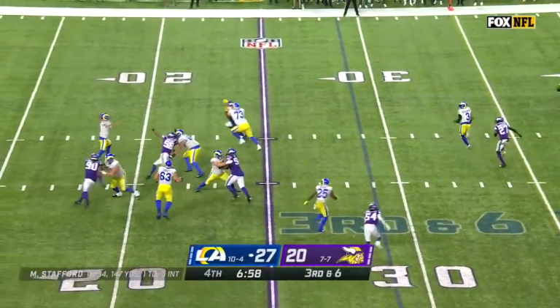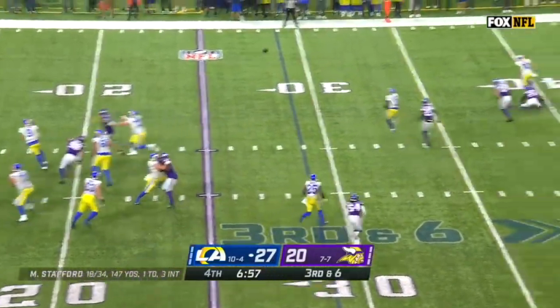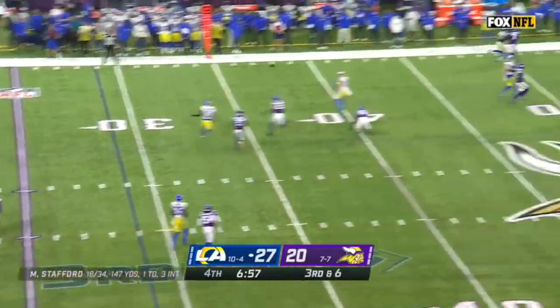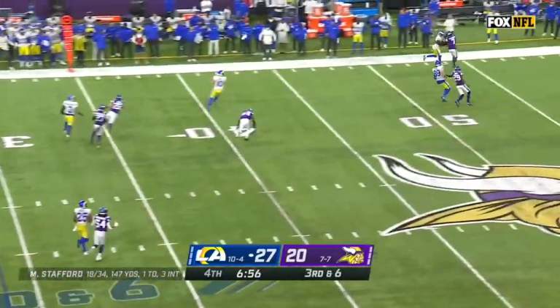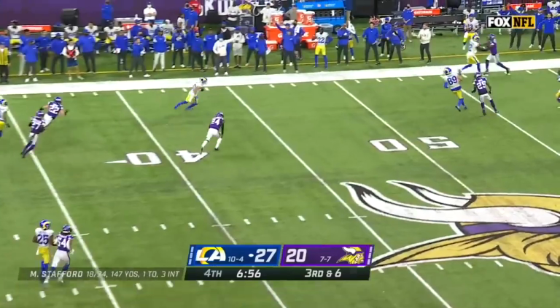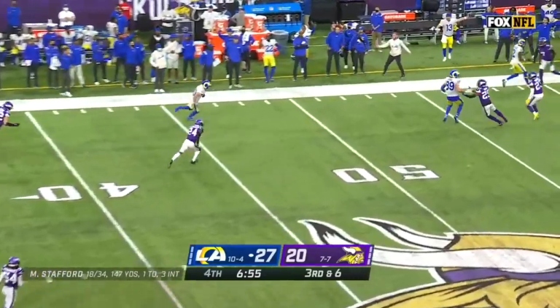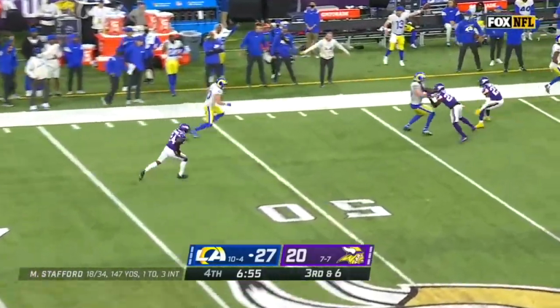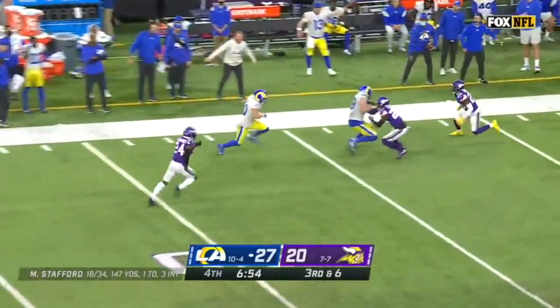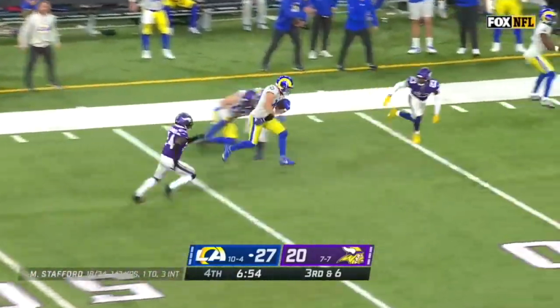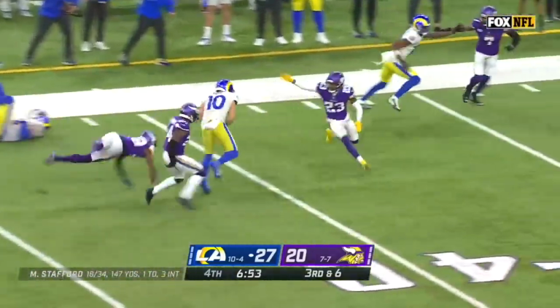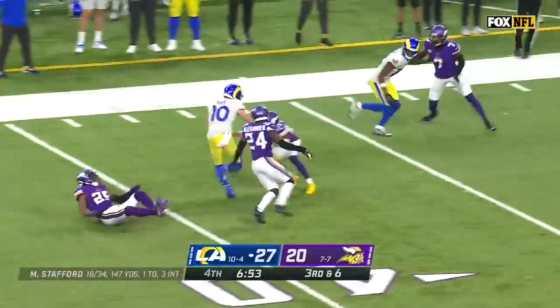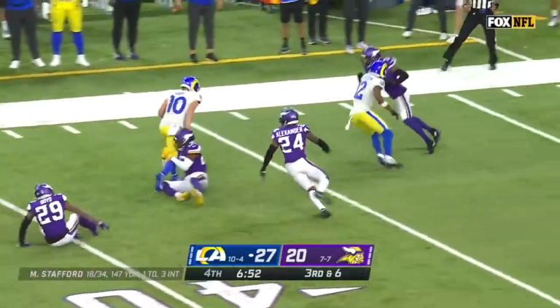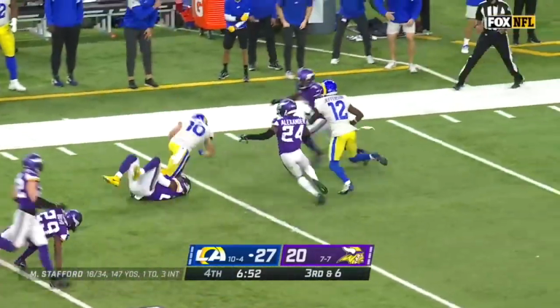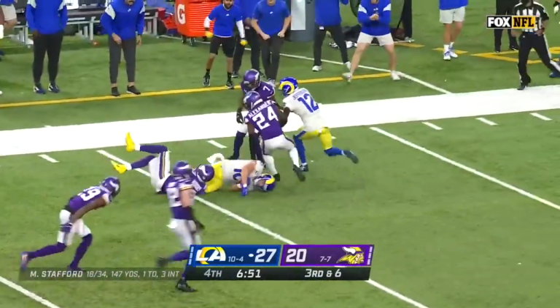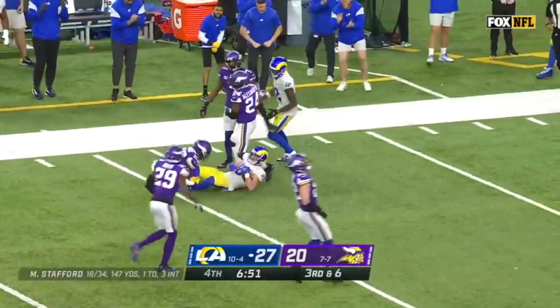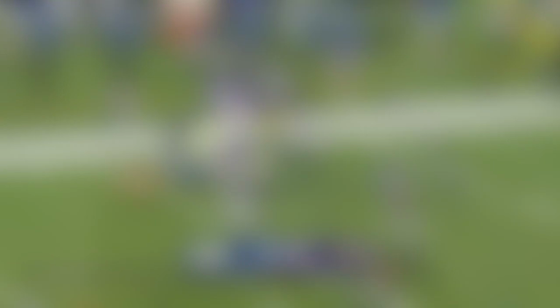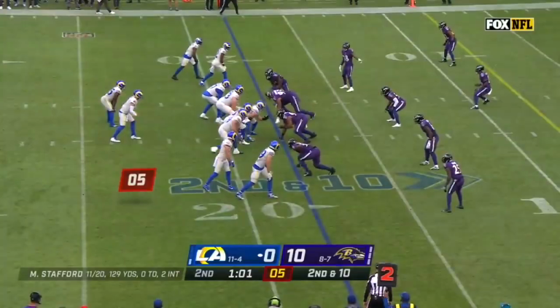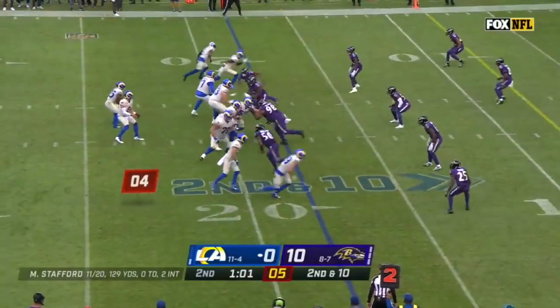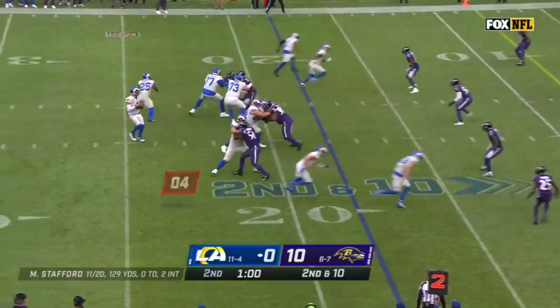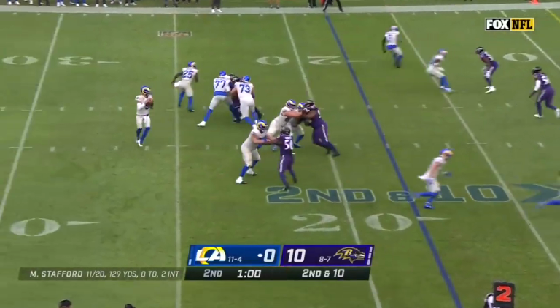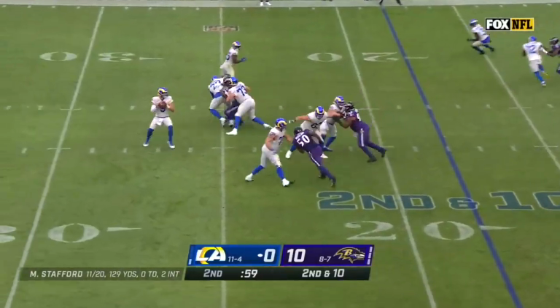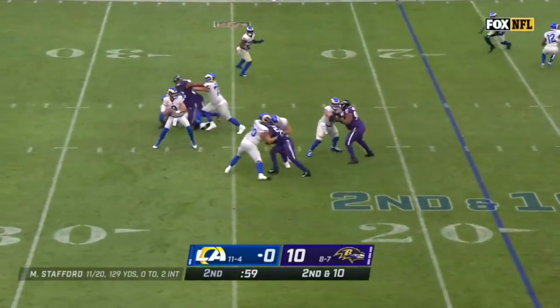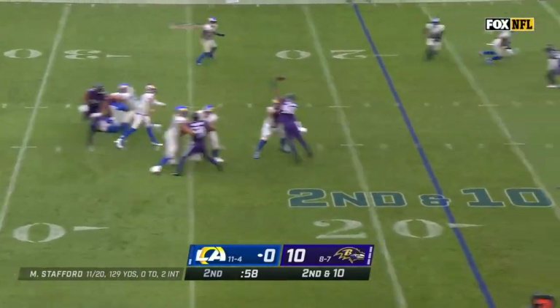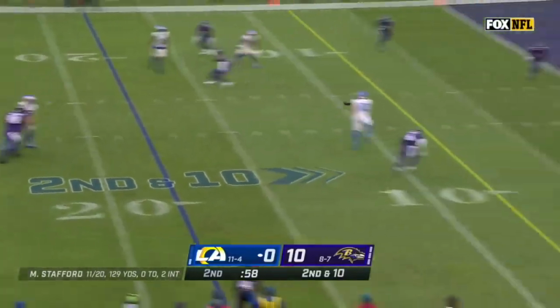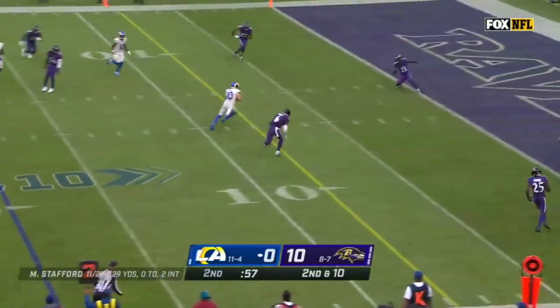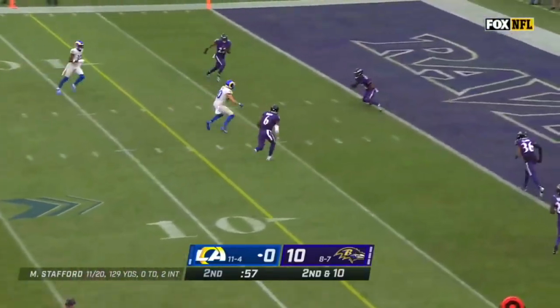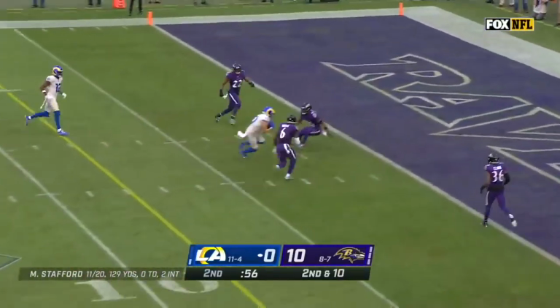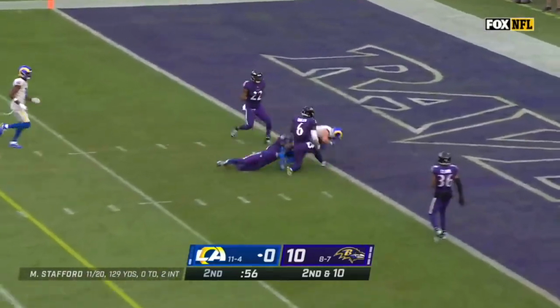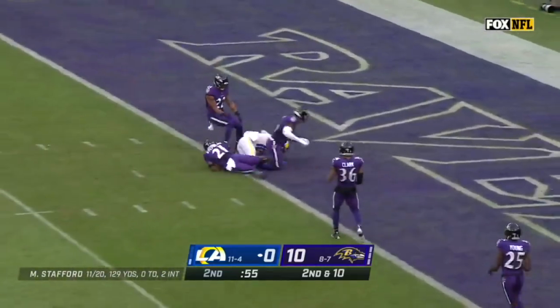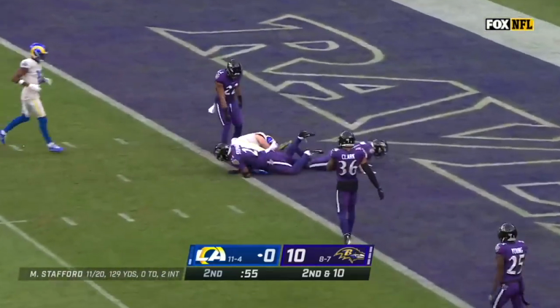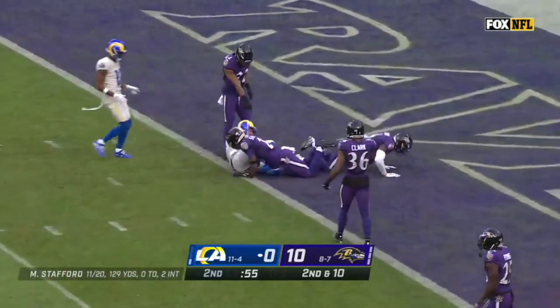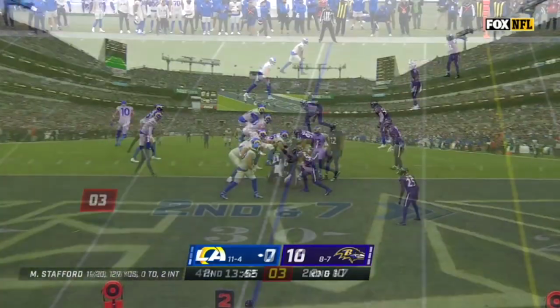Stafford protected, looking for Cupp — he got loose from Mackenzie Alexander and there goes Cooper Cupp down inside the 30. Stafford for Cupp — right on cue — into the end zone. Rams on the board.